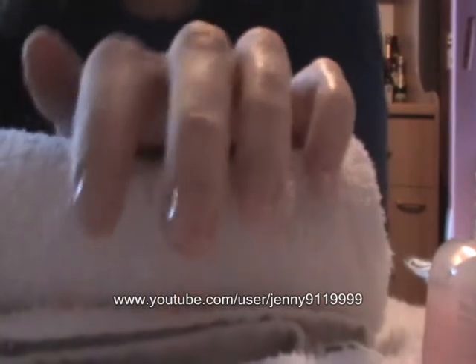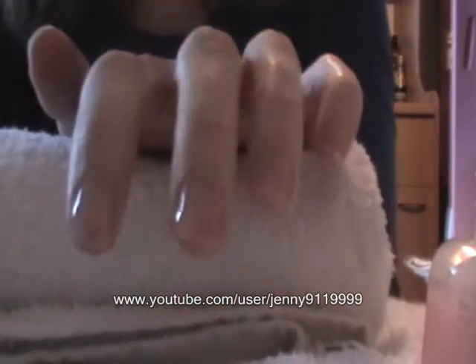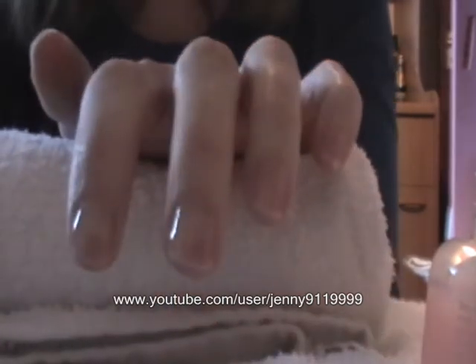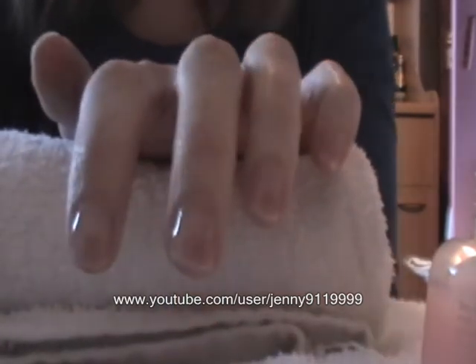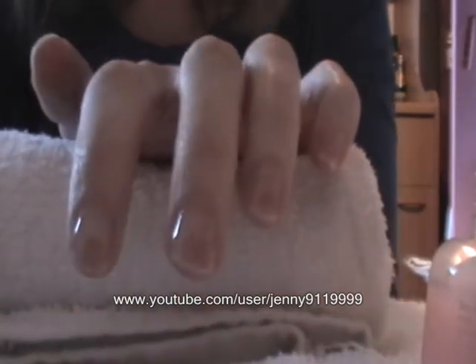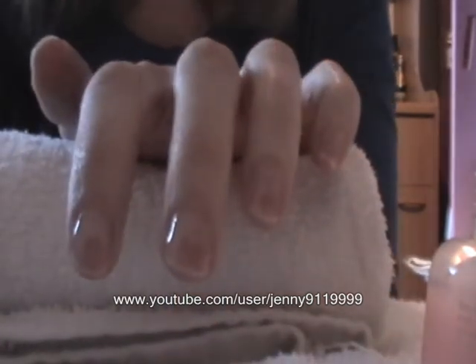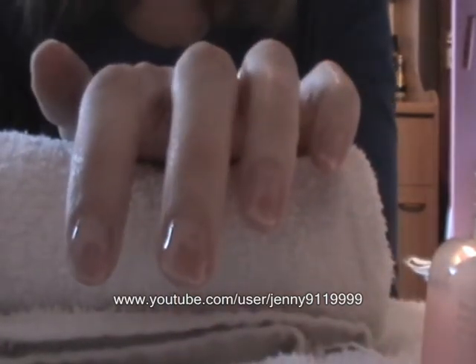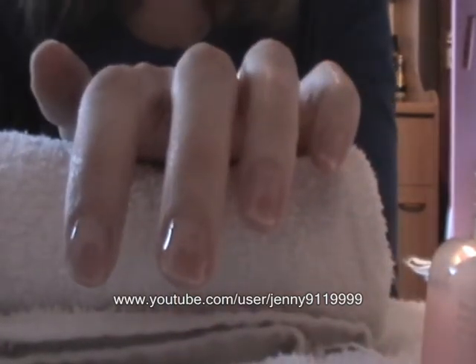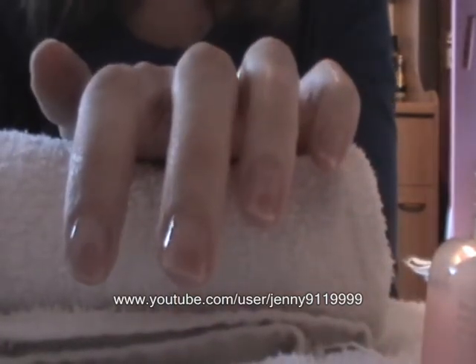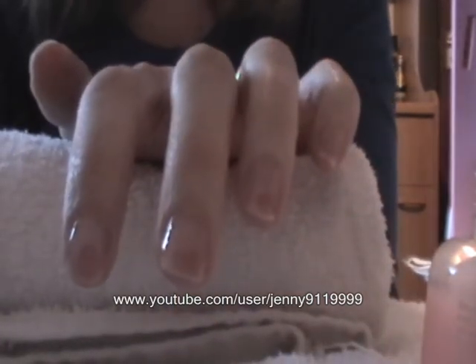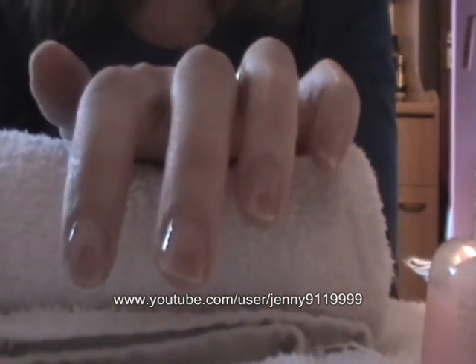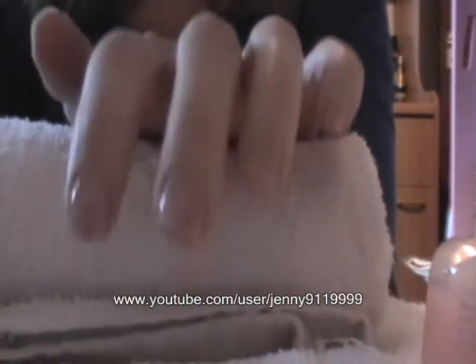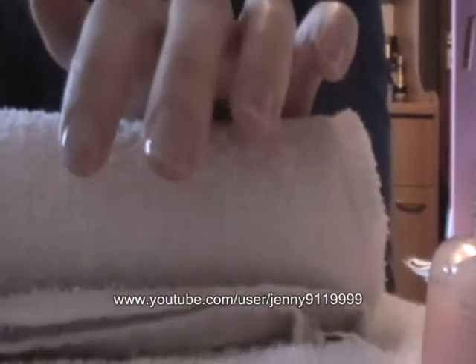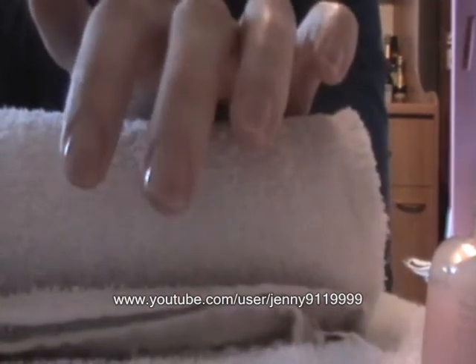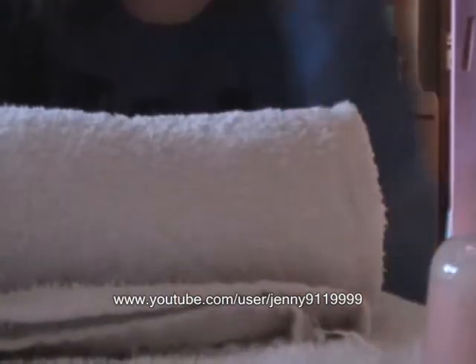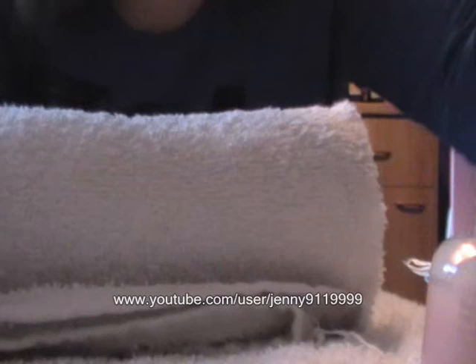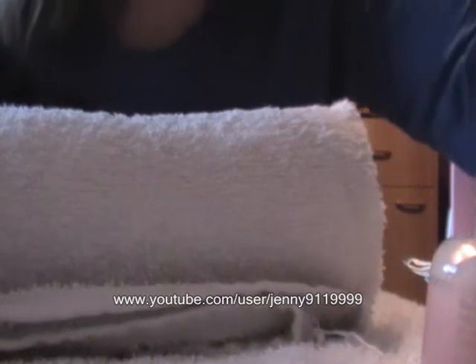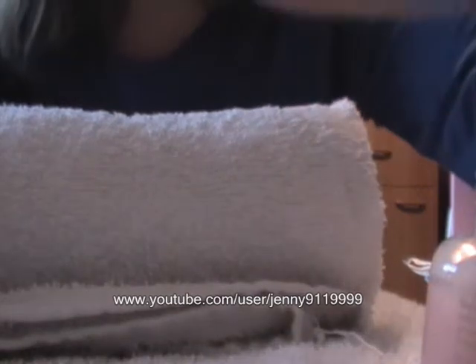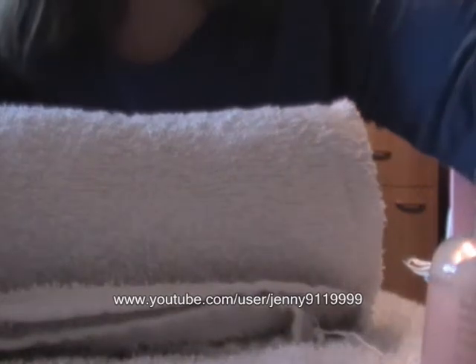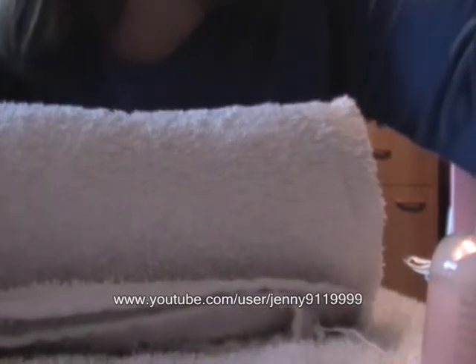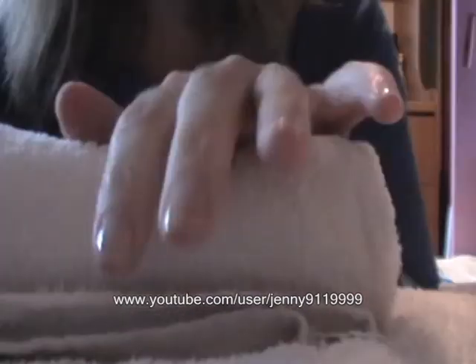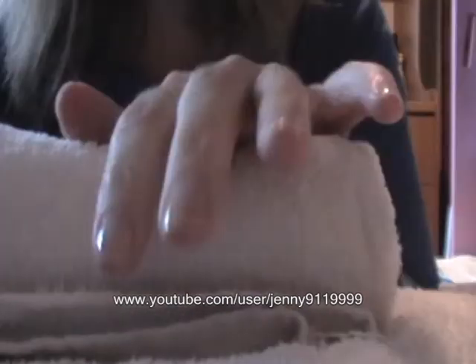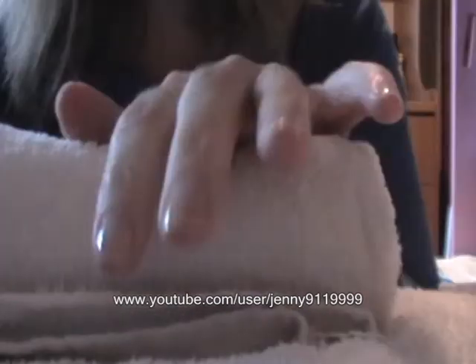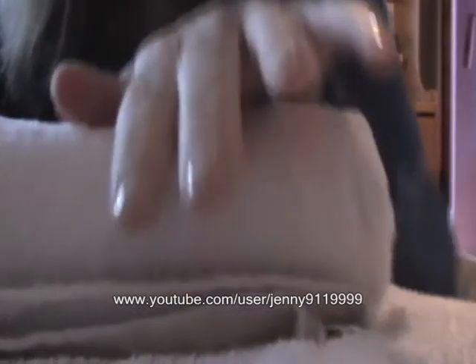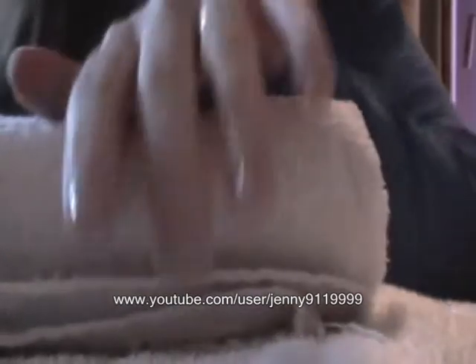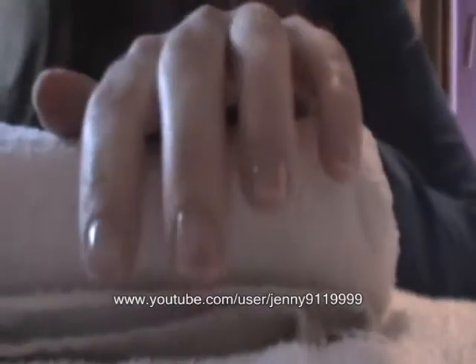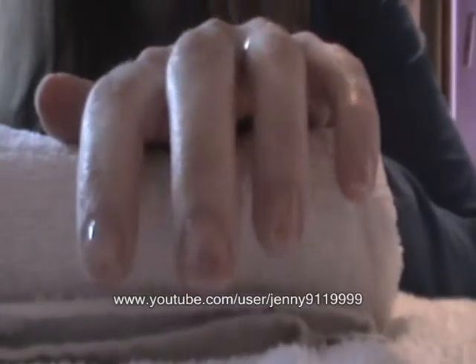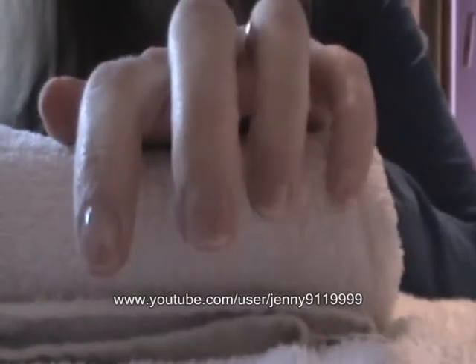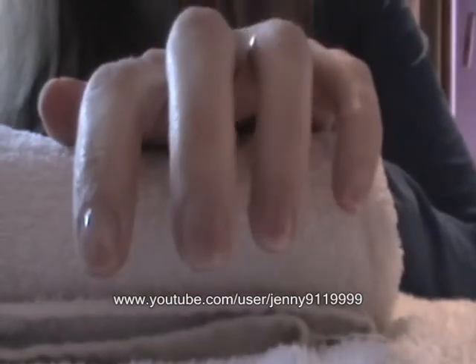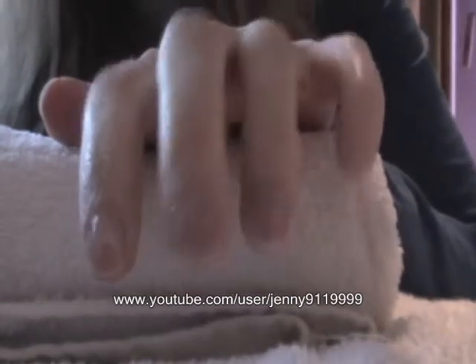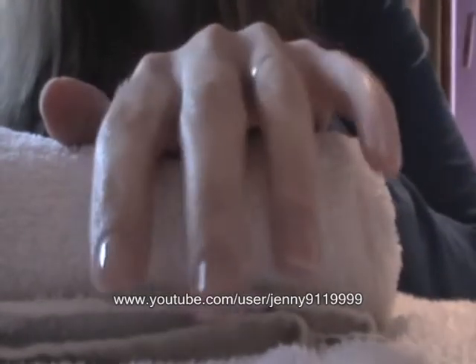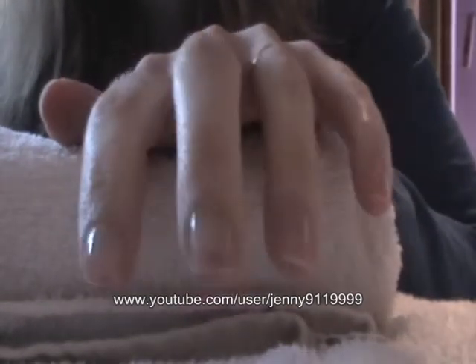So I'm going to go off and let that dry and come back and talk to you shortly. Okay, so I've done that. I've put my base coat on and let it dry.